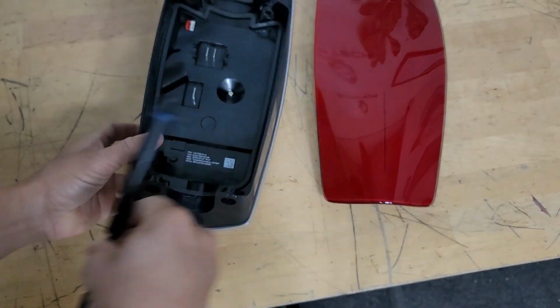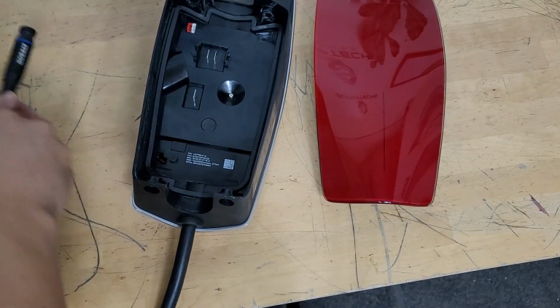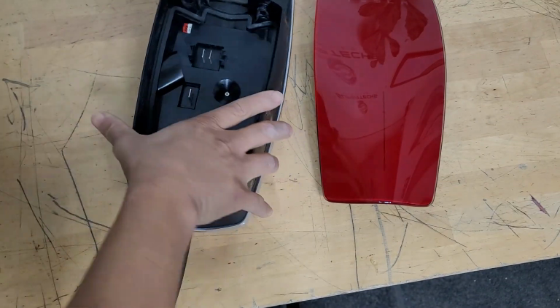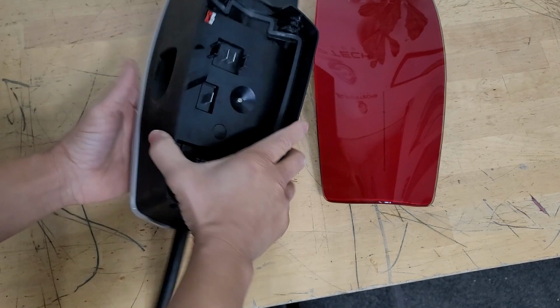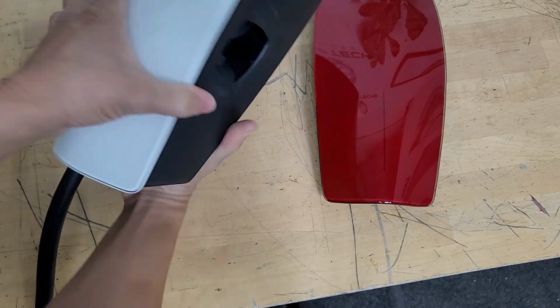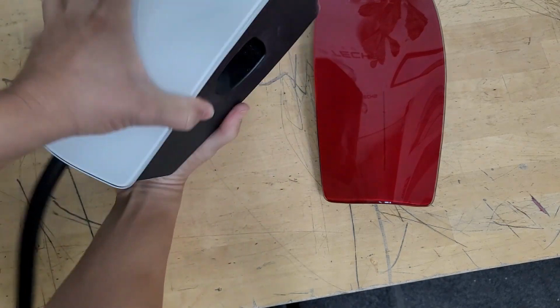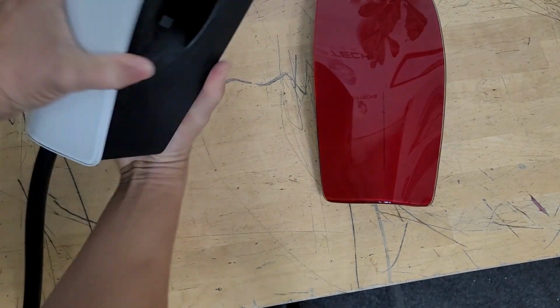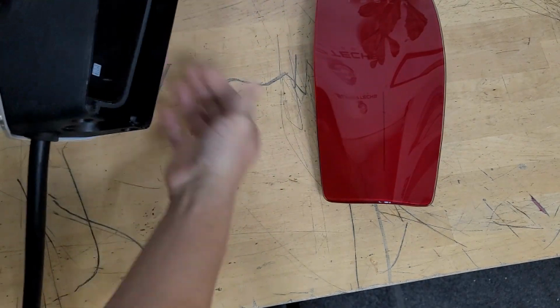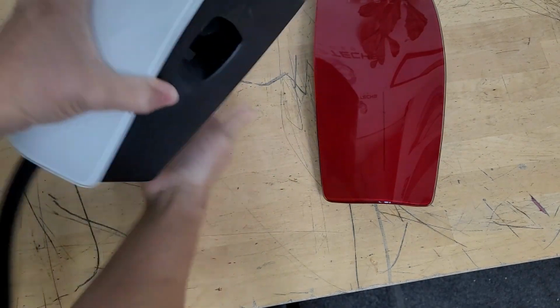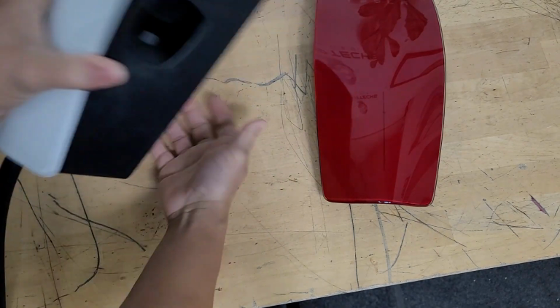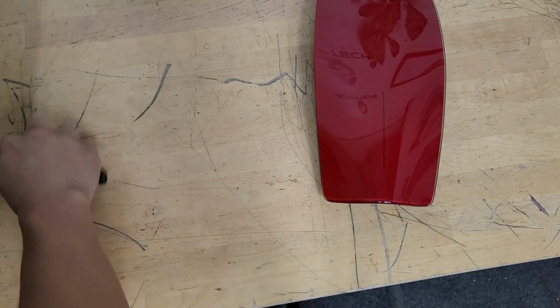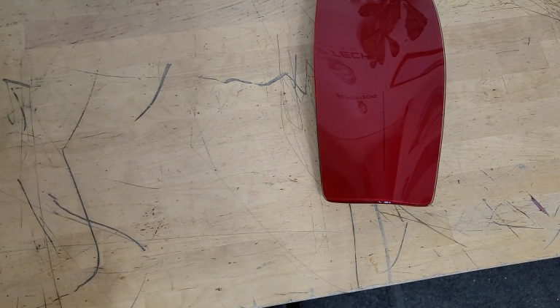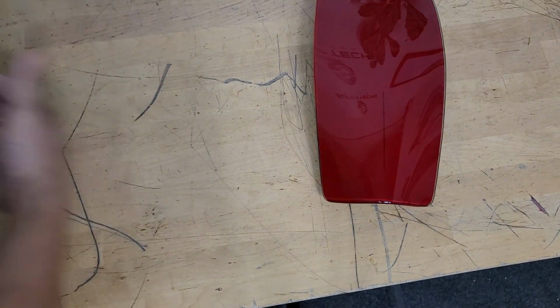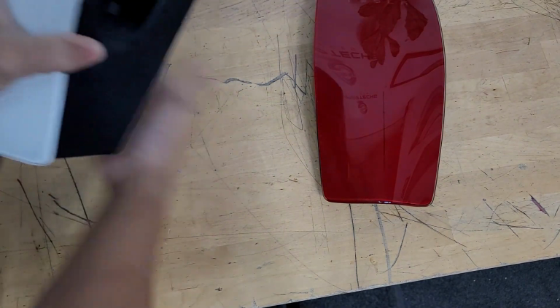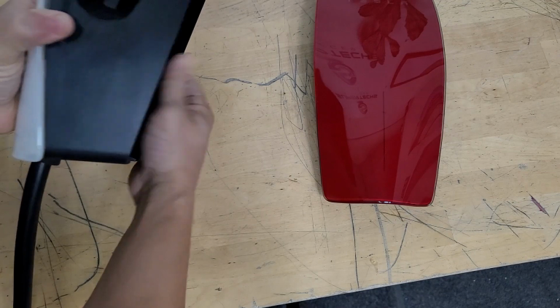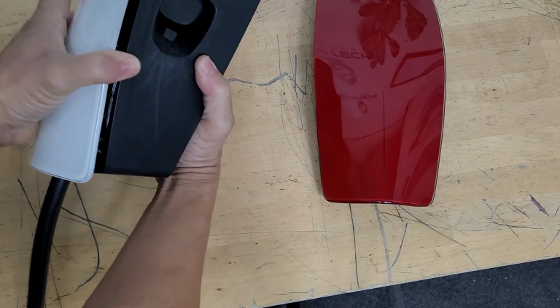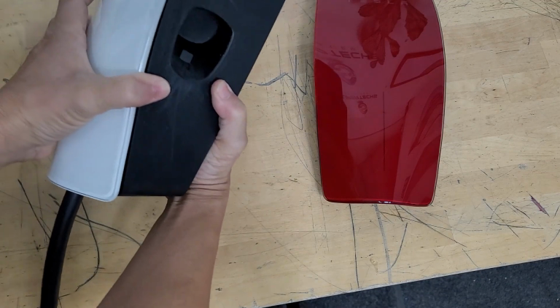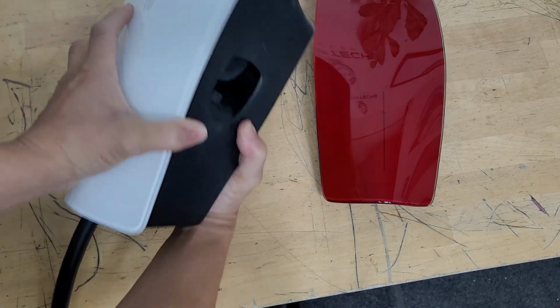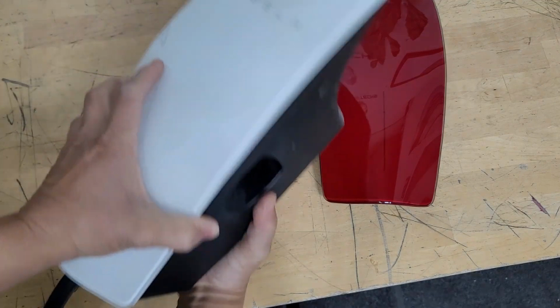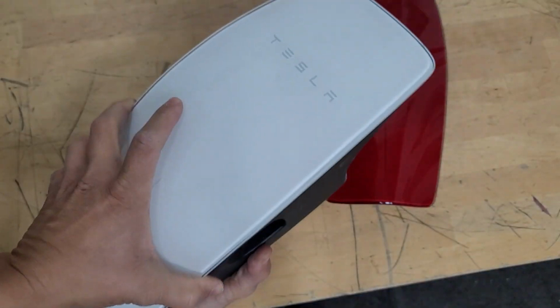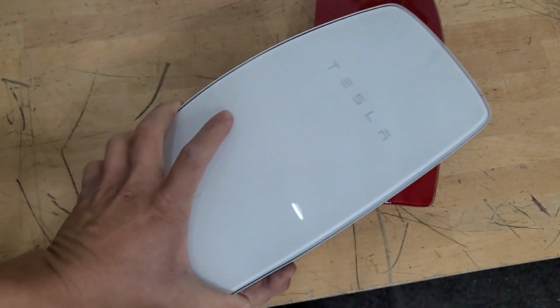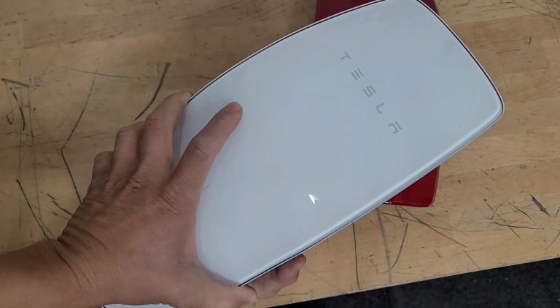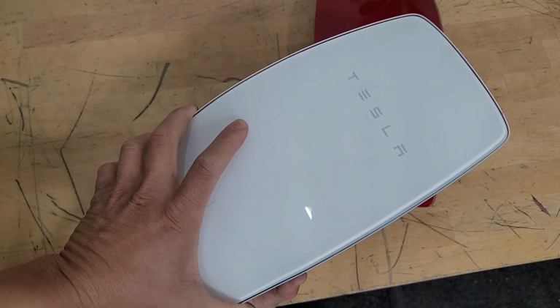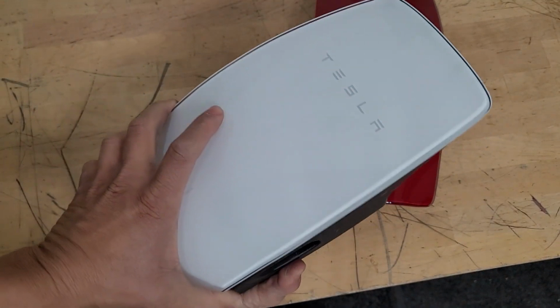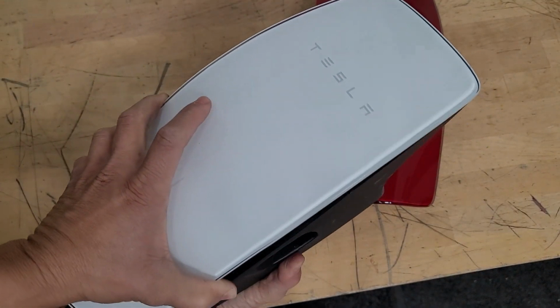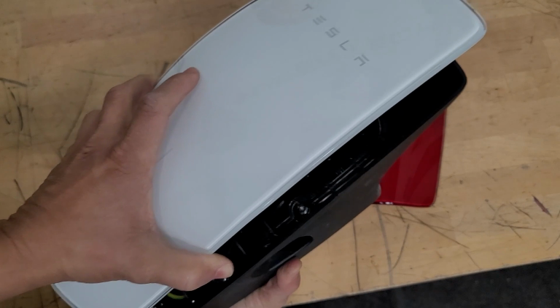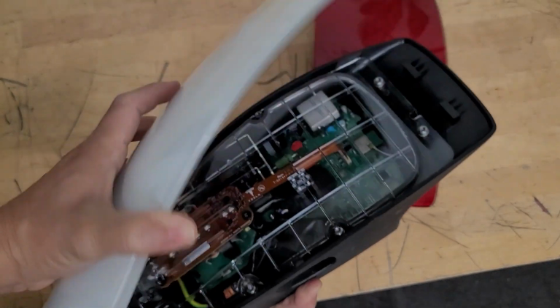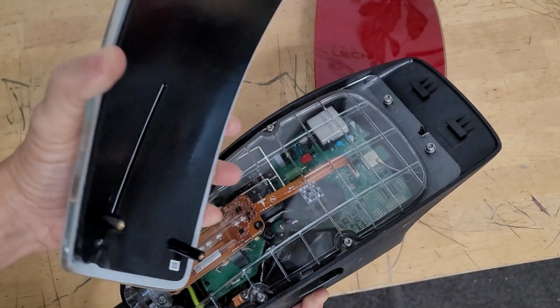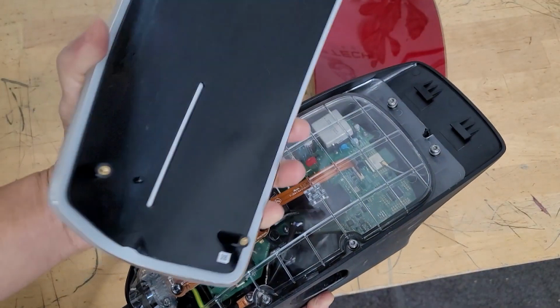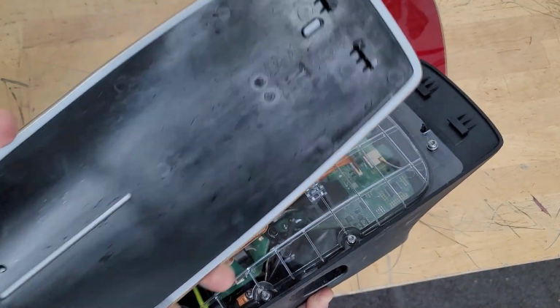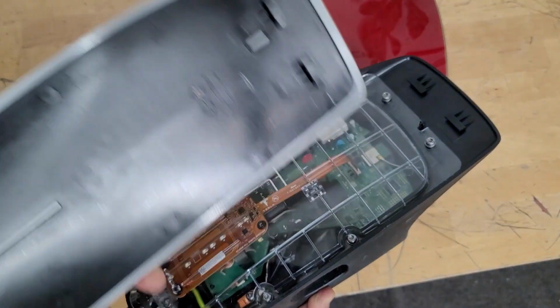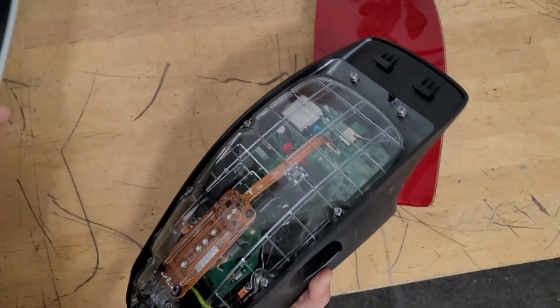The second one's being a little stubborn. That's fine - this should just slip off anyway. Just kind of pull down and just like so, it'll pop right up.